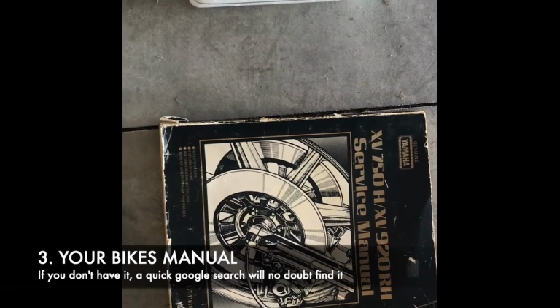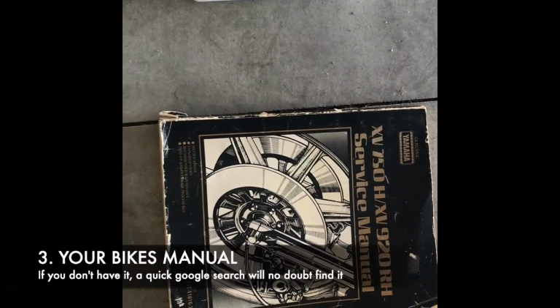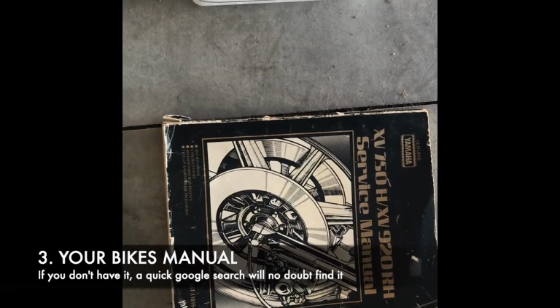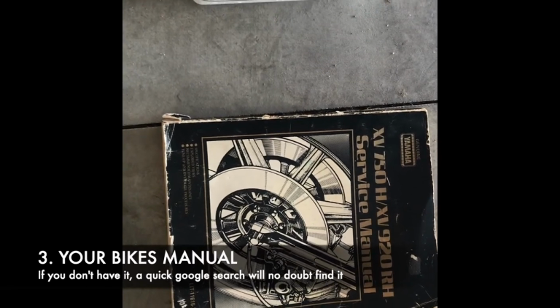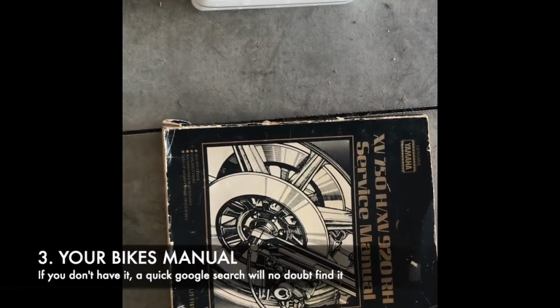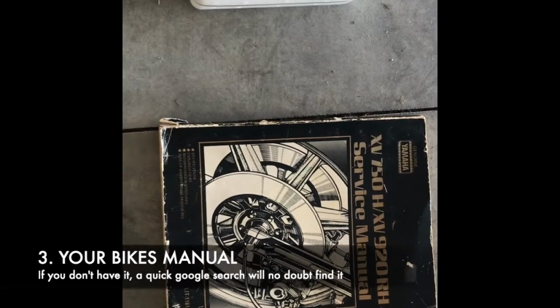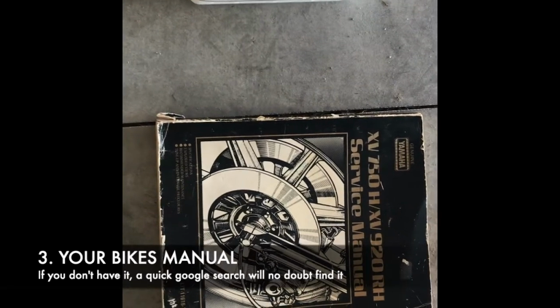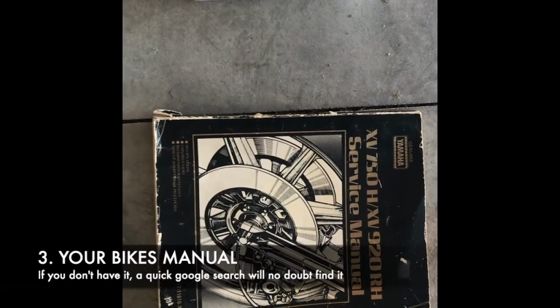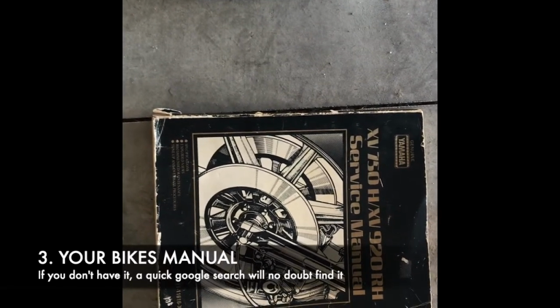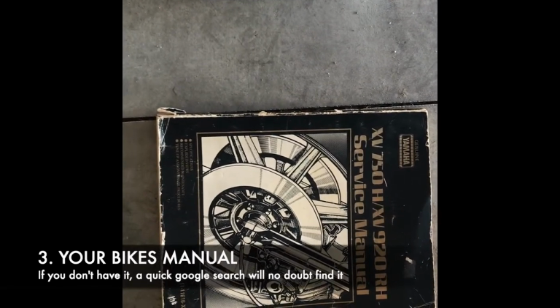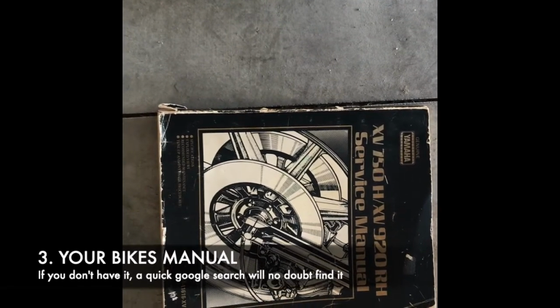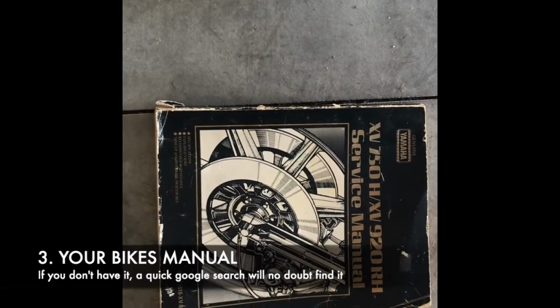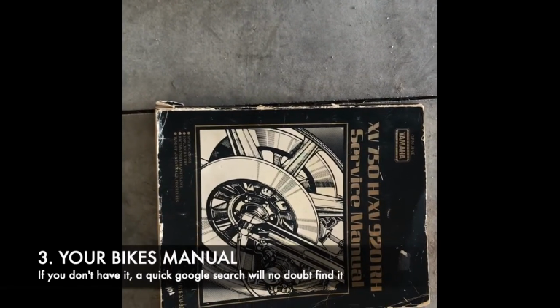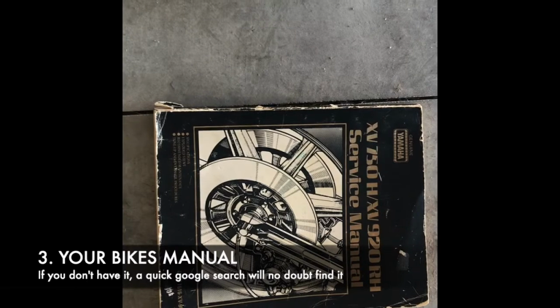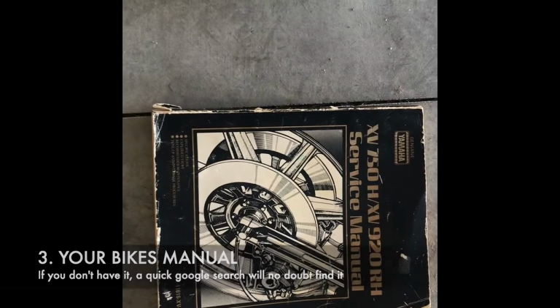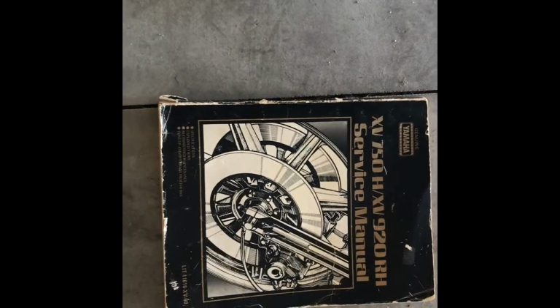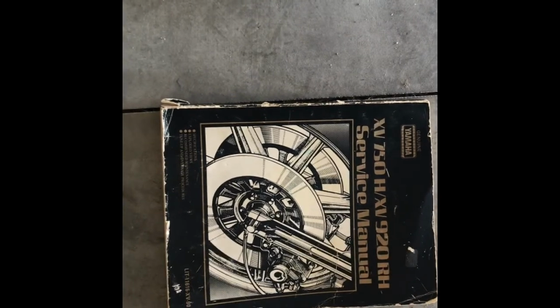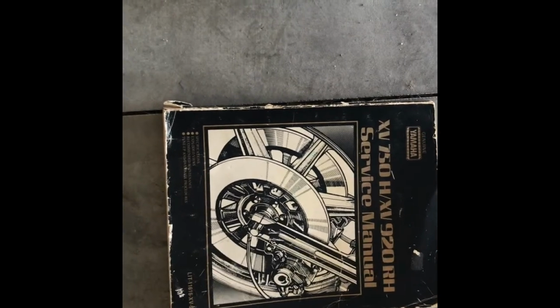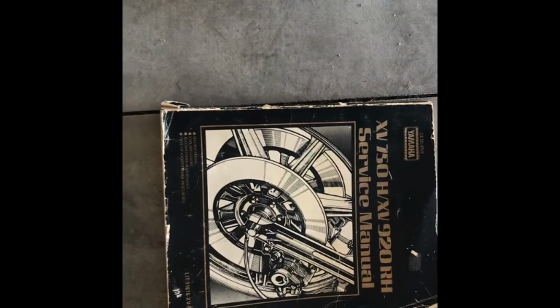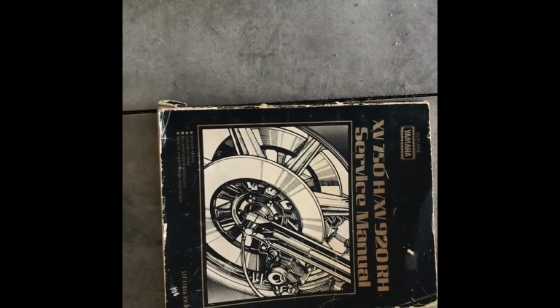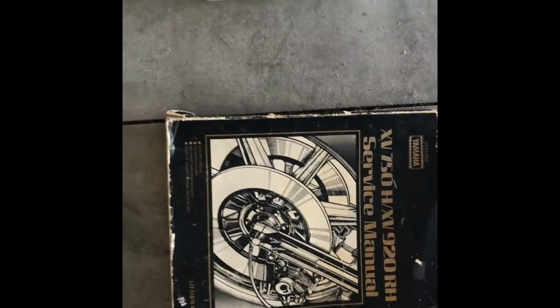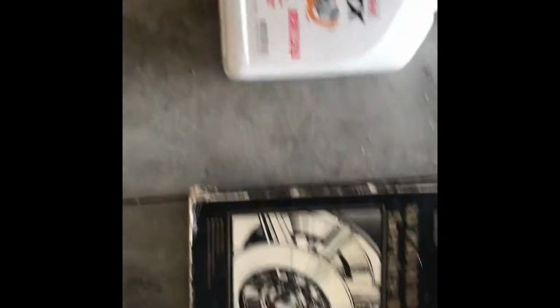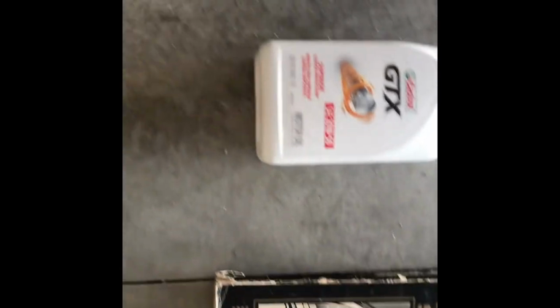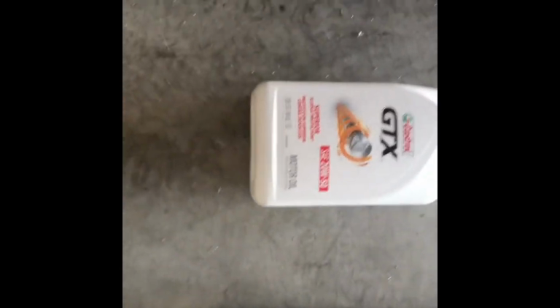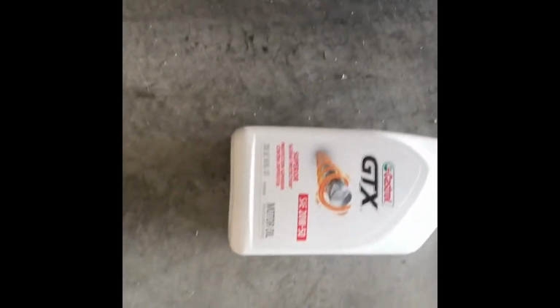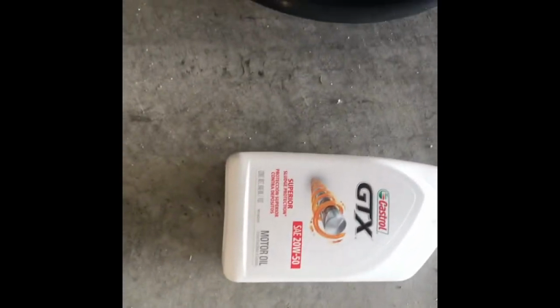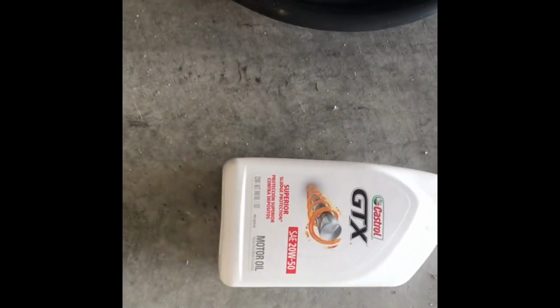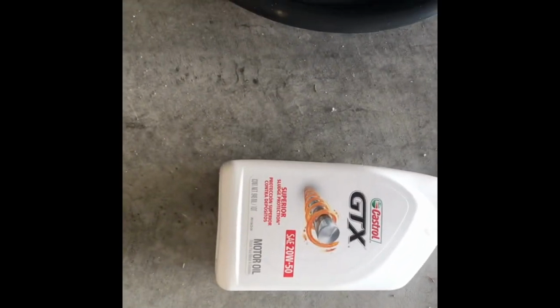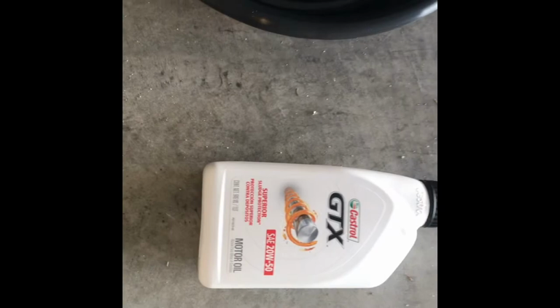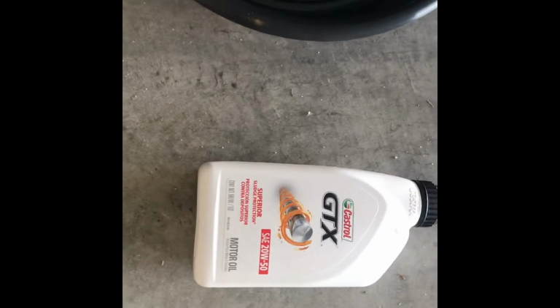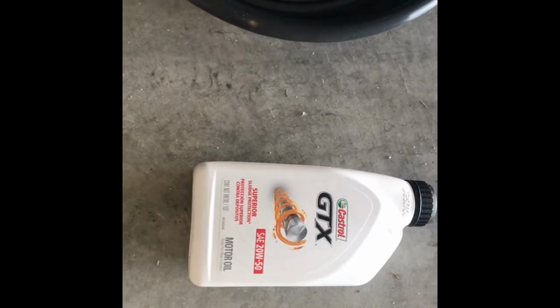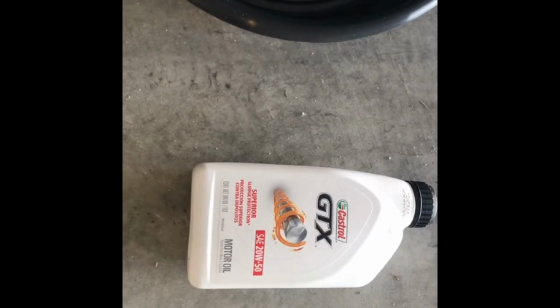type in your bike and oil, and I'm sure there's a forum out there somewhere on the internet that will tell you what you need. I've chosen the 20W50 for mine.